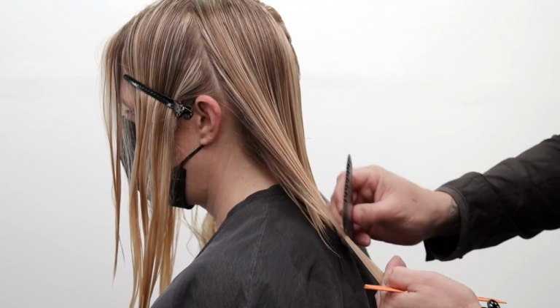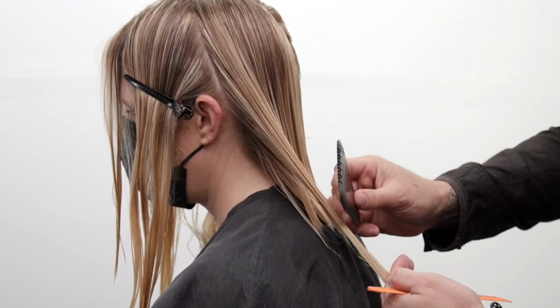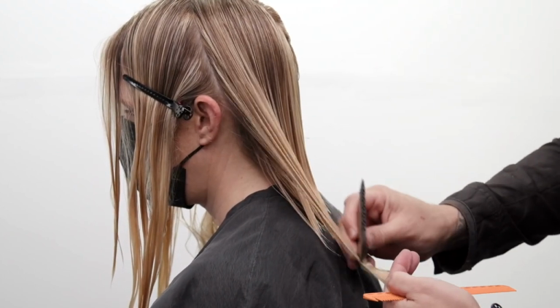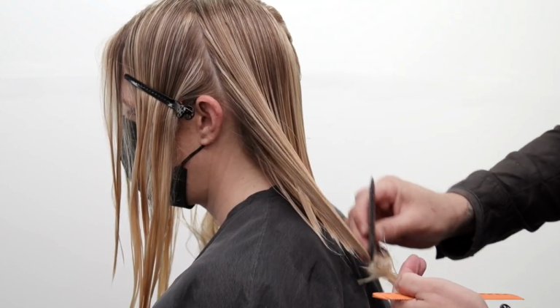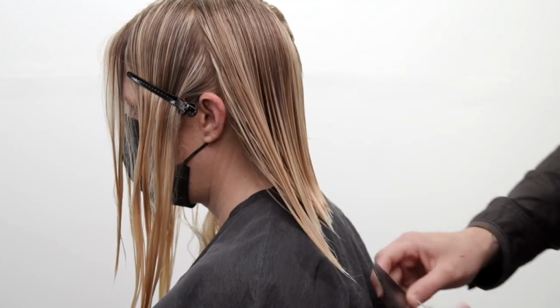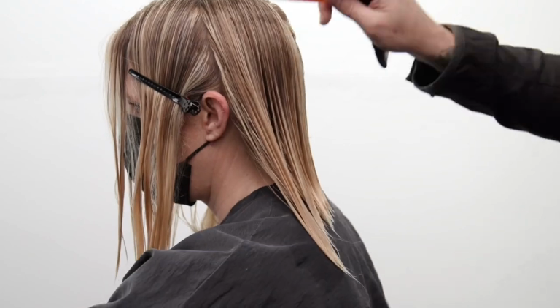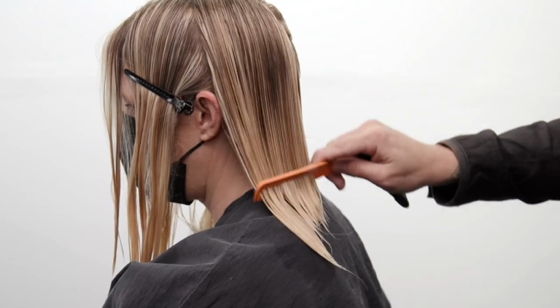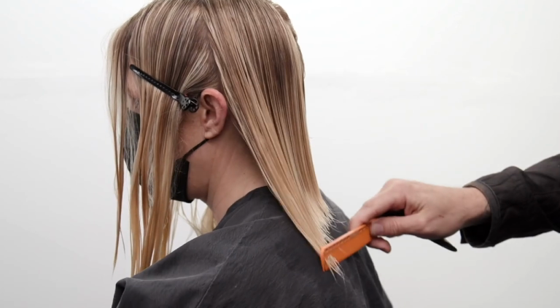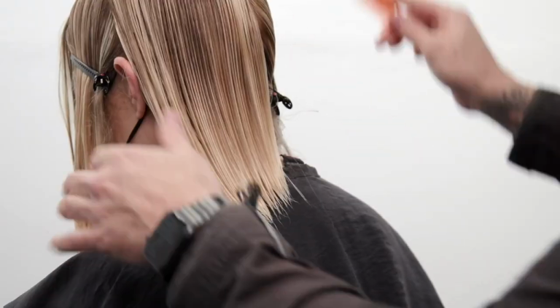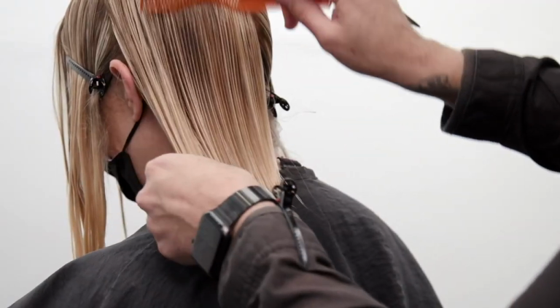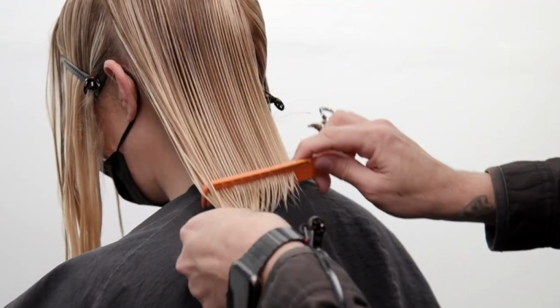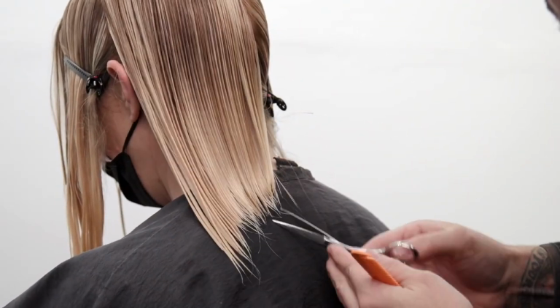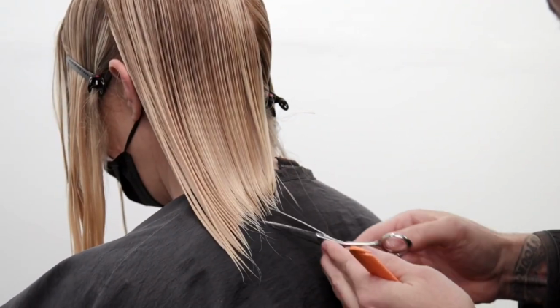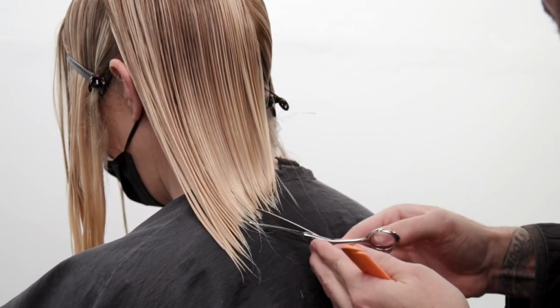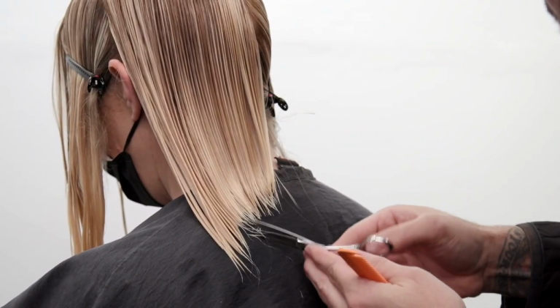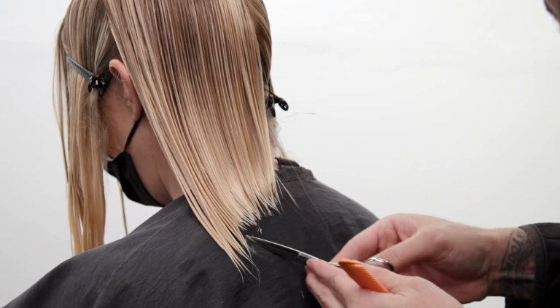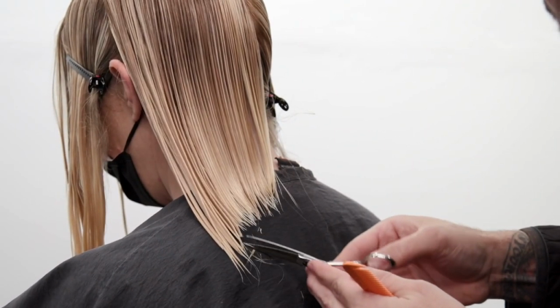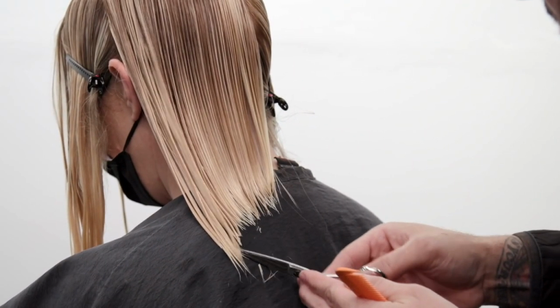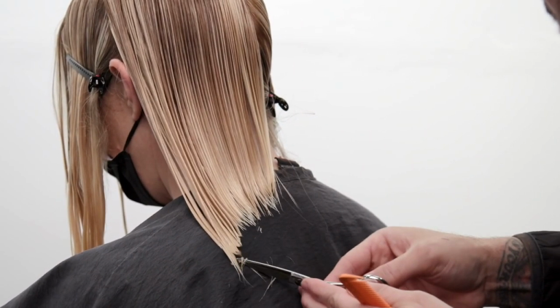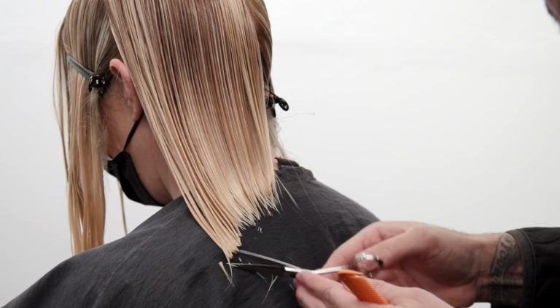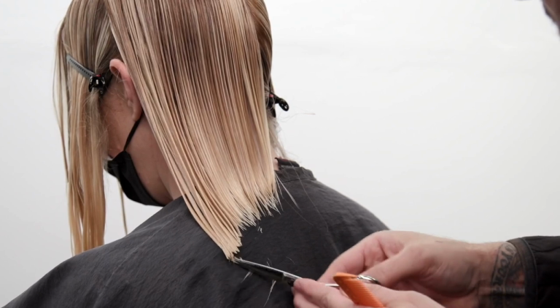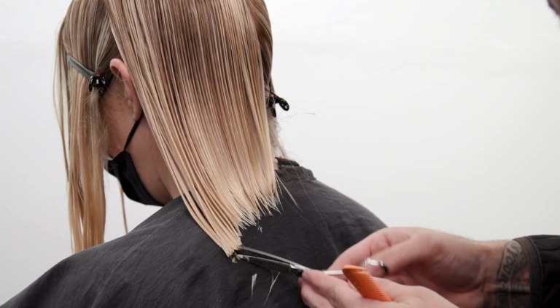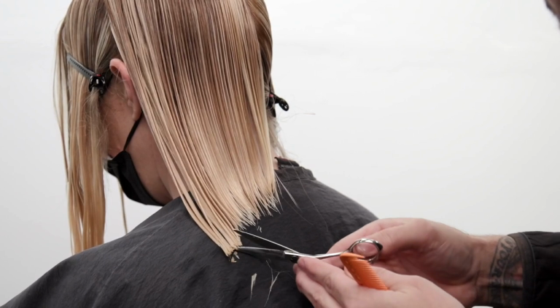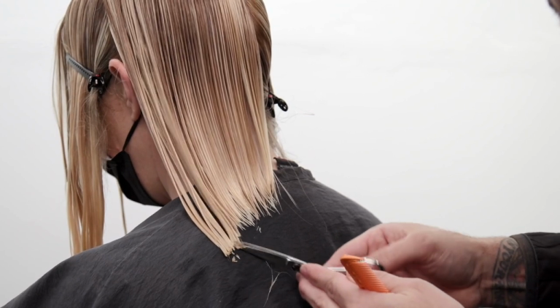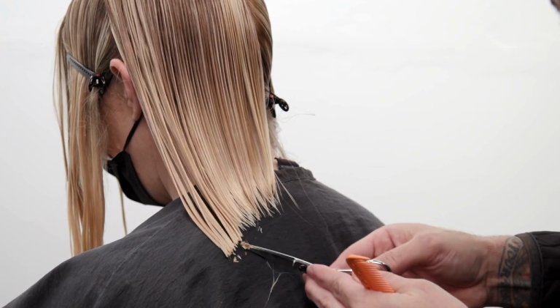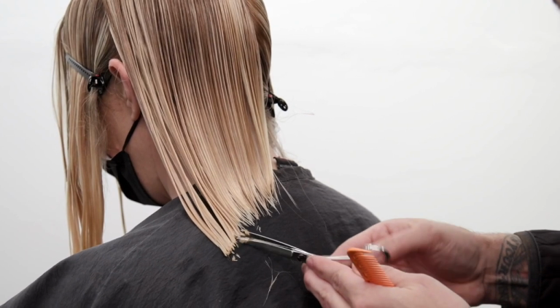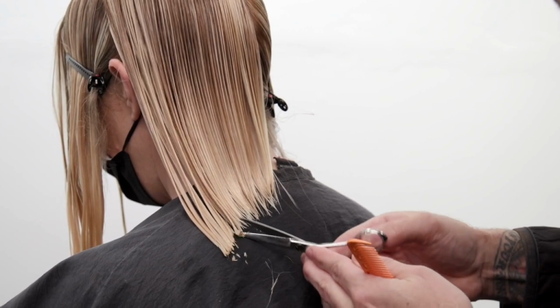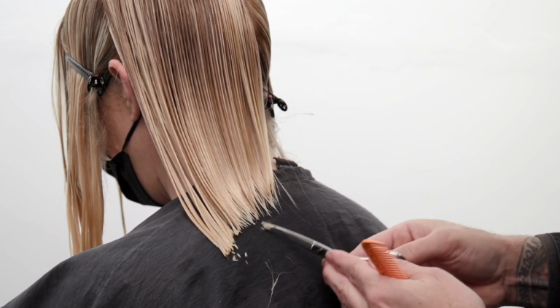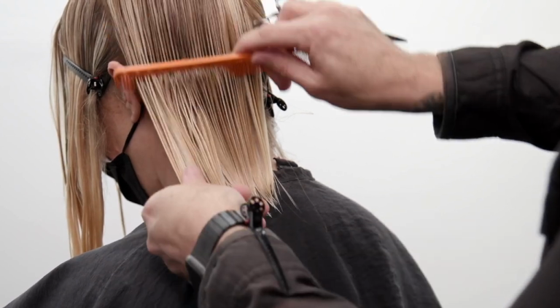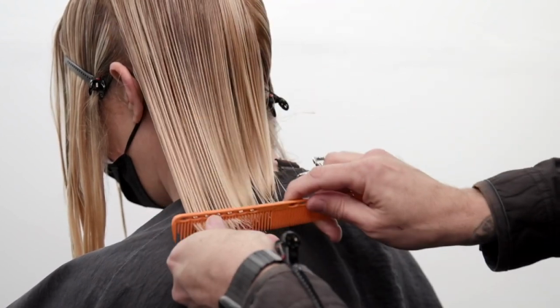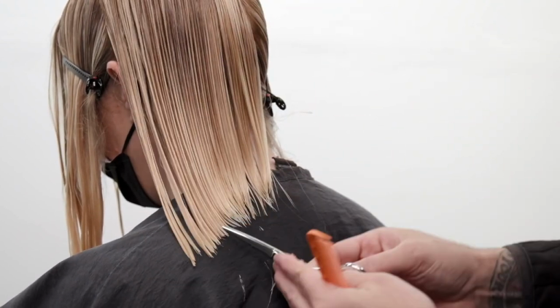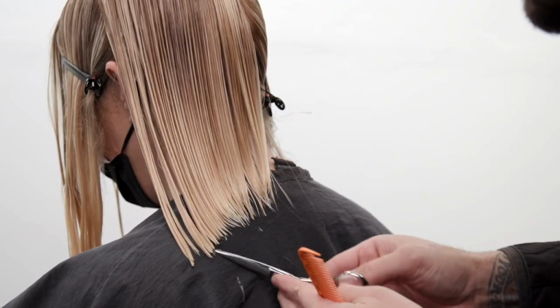As I finish up the back, everything that I've done in the back section has brought it straight back to me. Now I'm gonna go through with the tip of my scissor and create a nice blunt edge on this haircut.